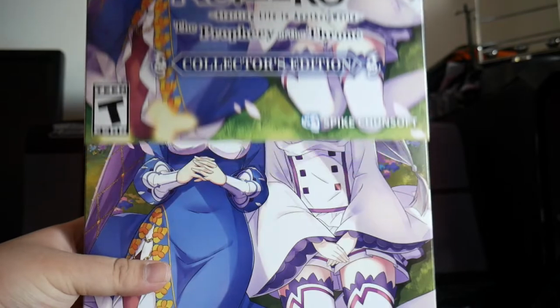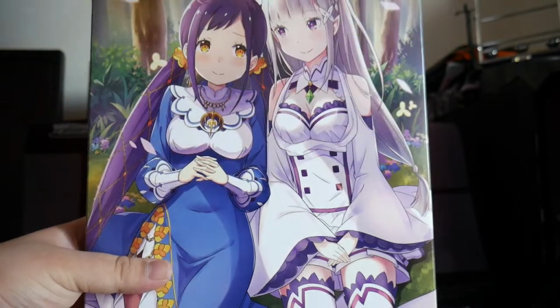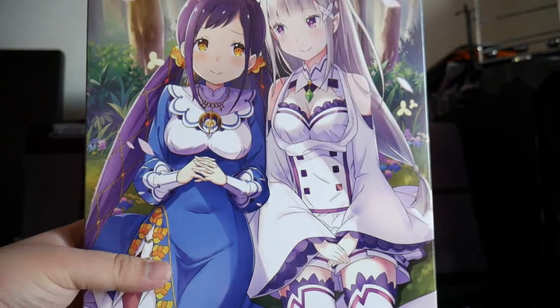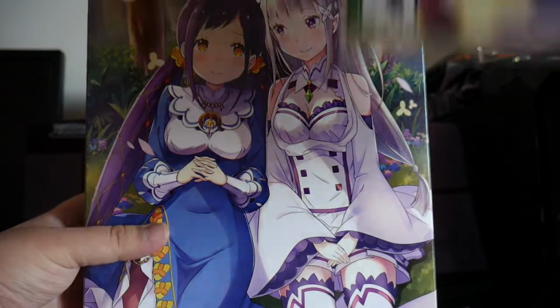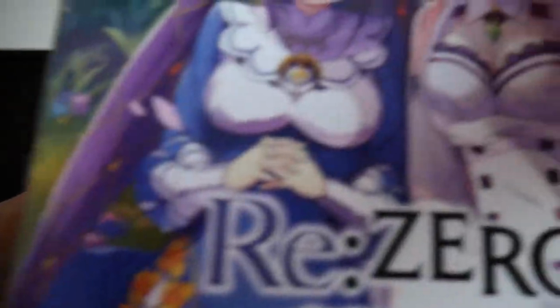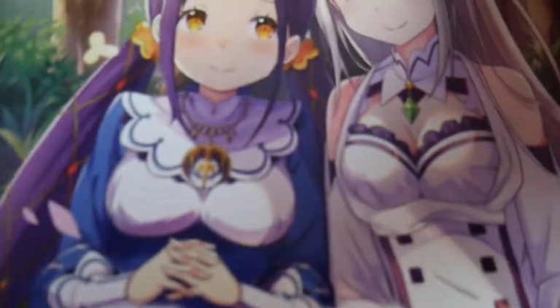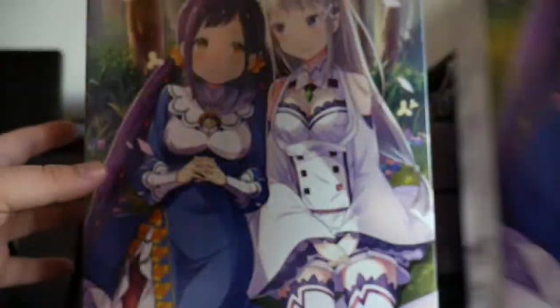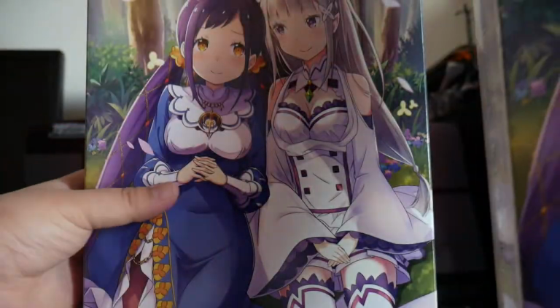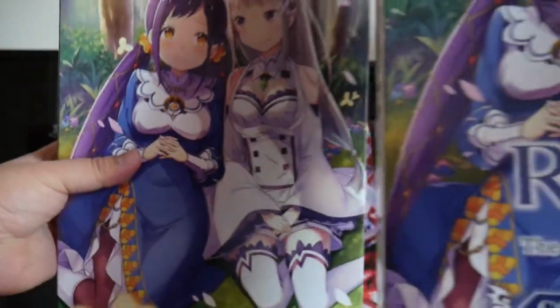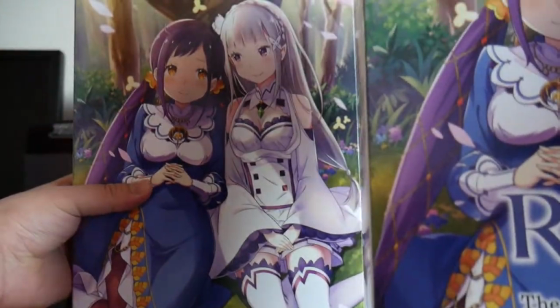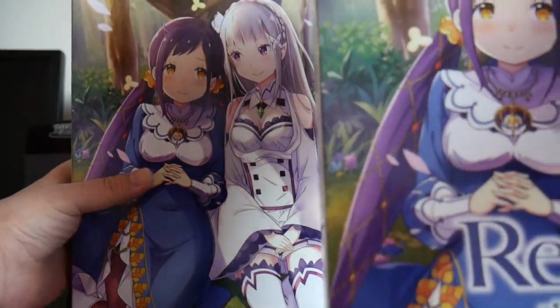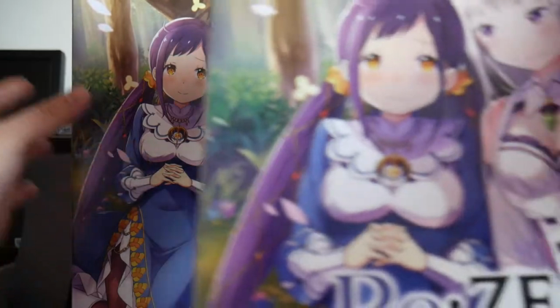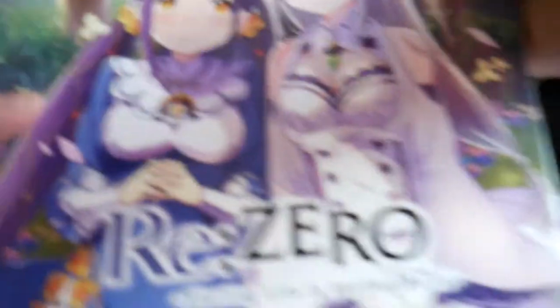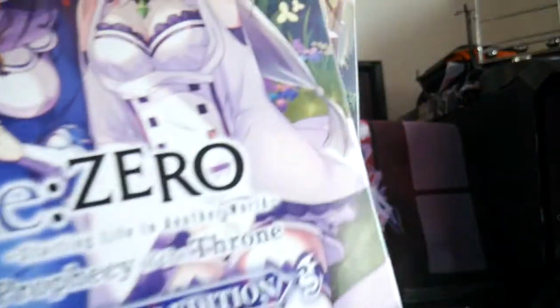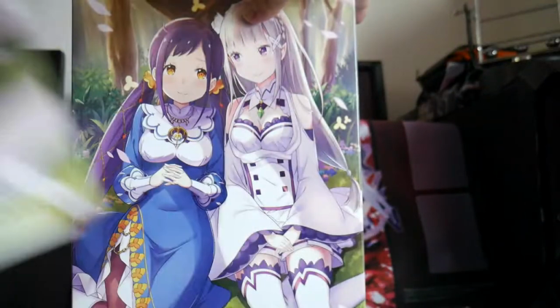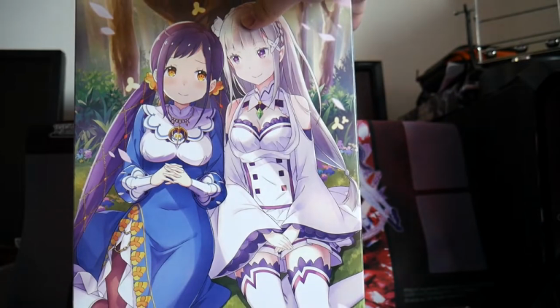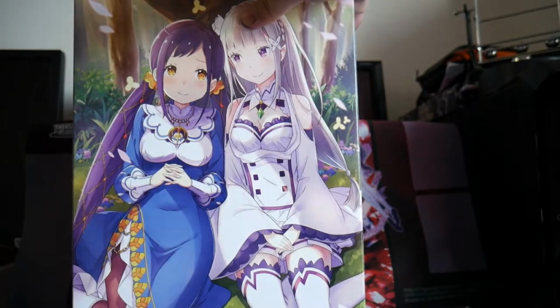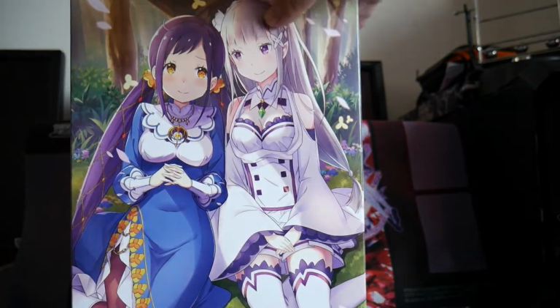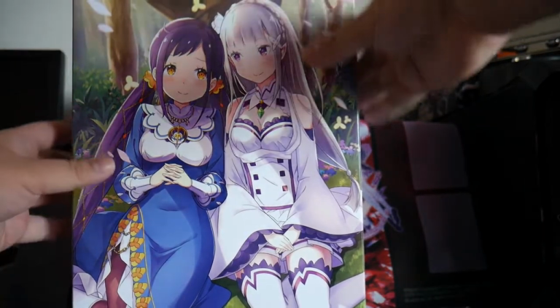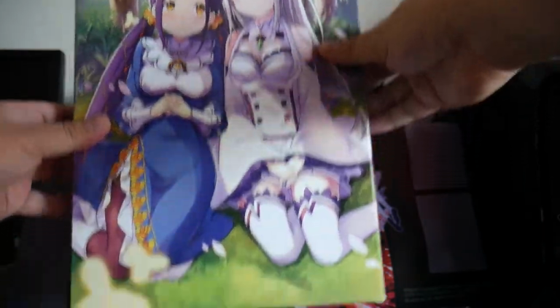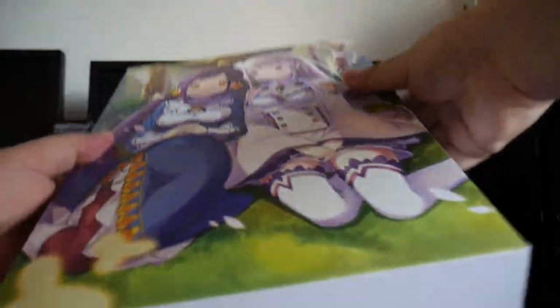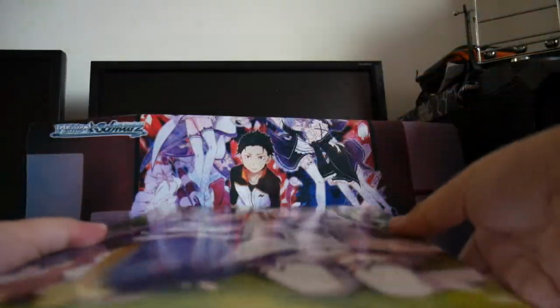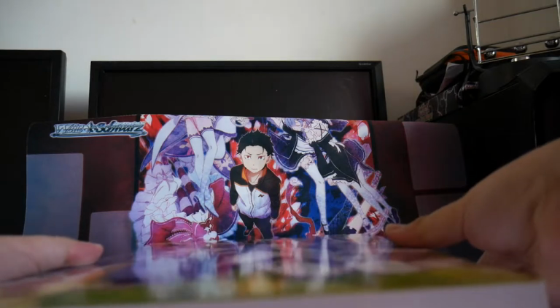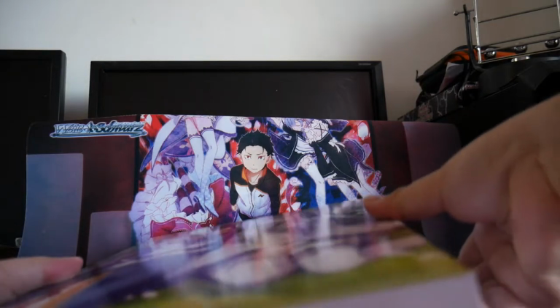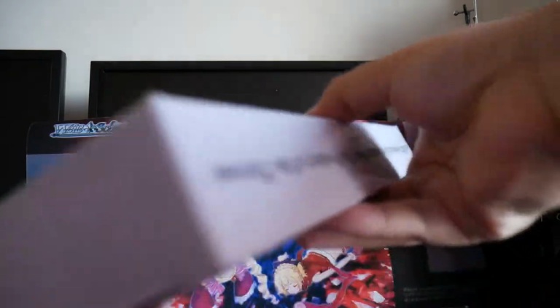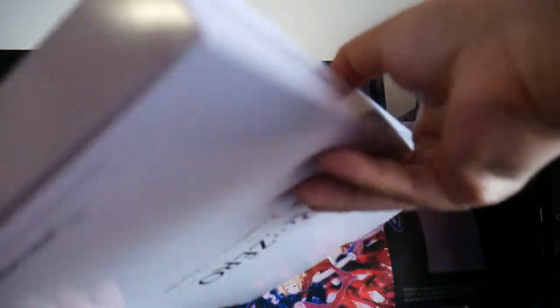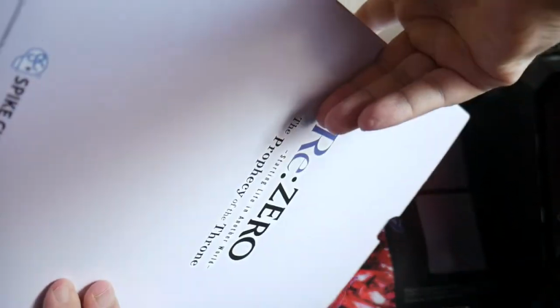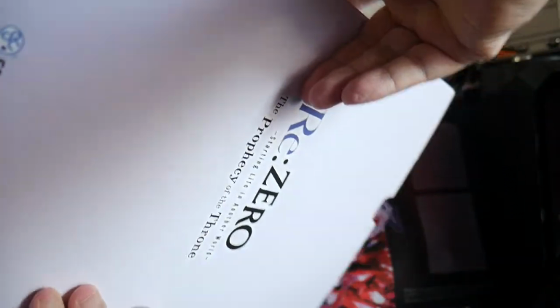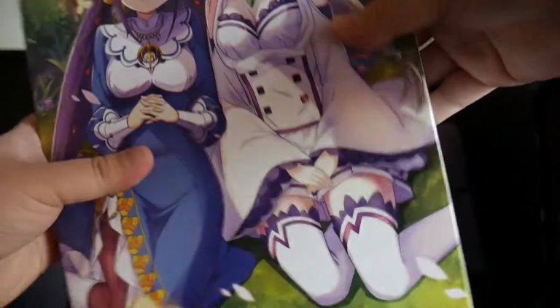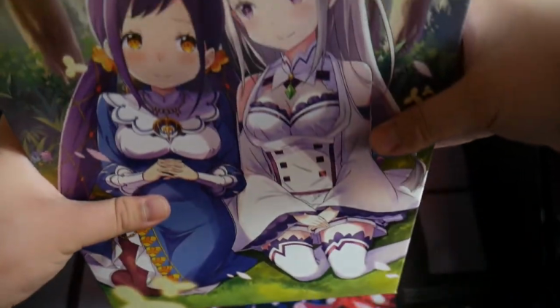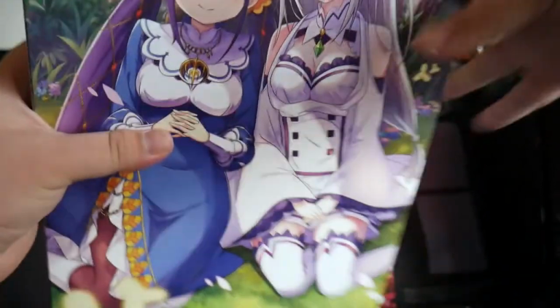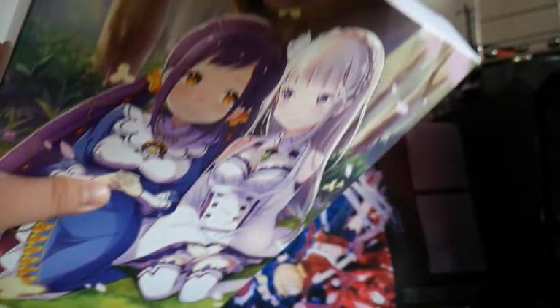Slip the cover off — so that was just the sleeve cover. Put that to the side, and then the box itself — let's see how we can open this up from the top.